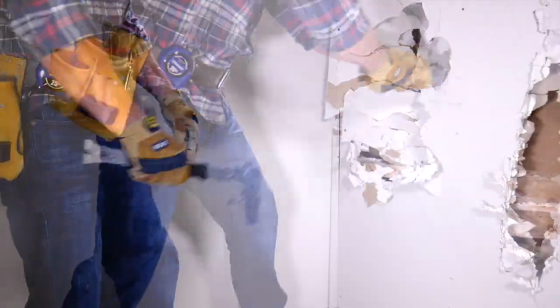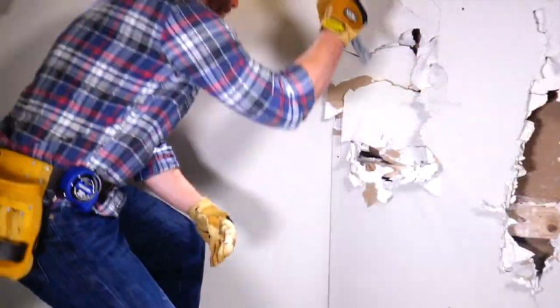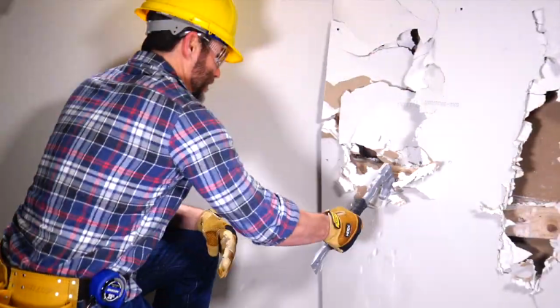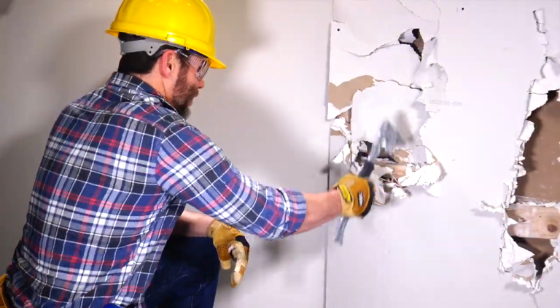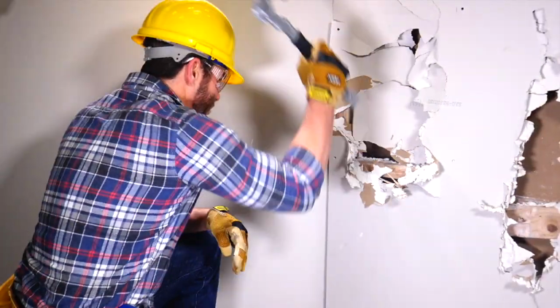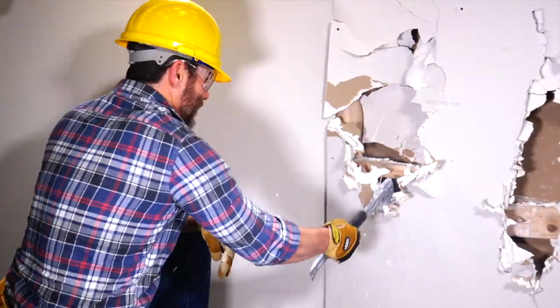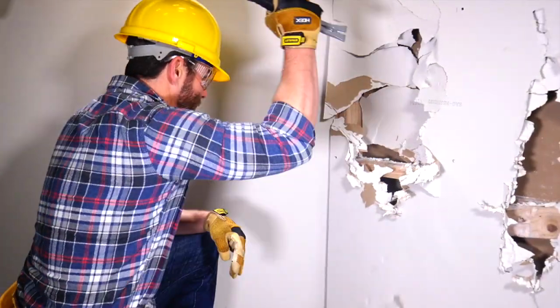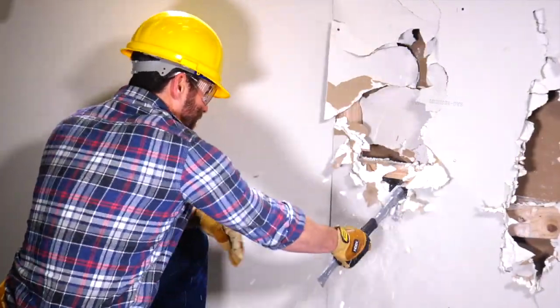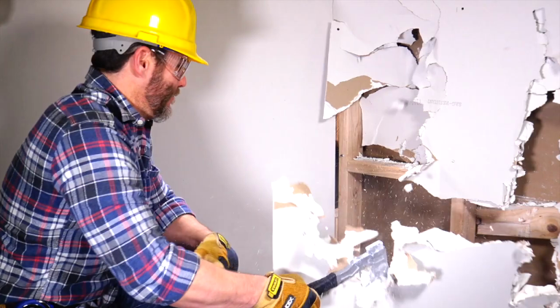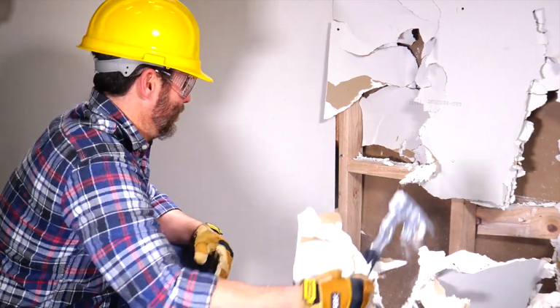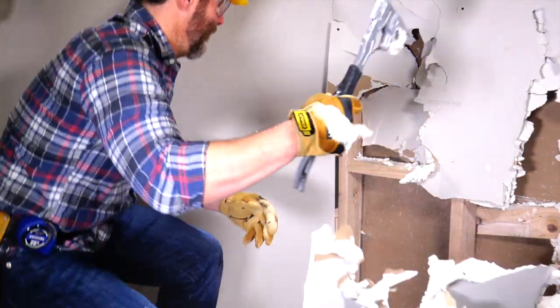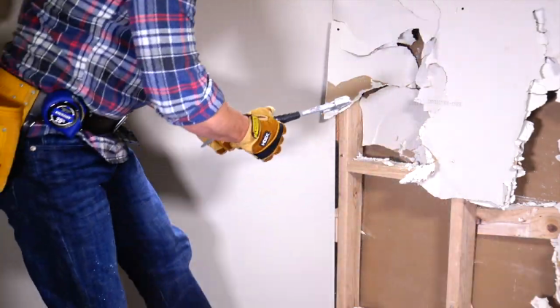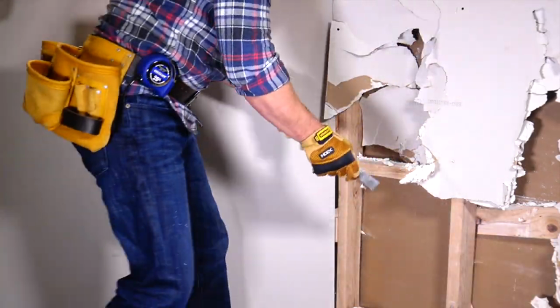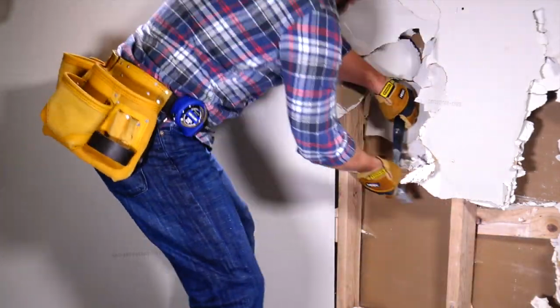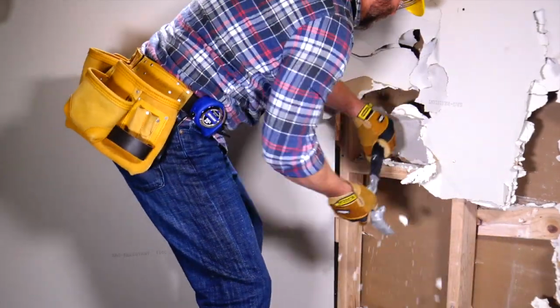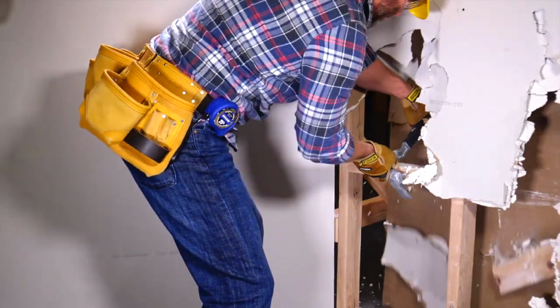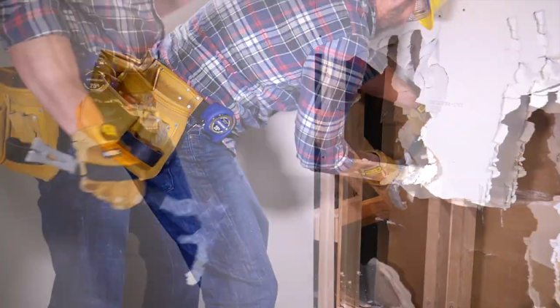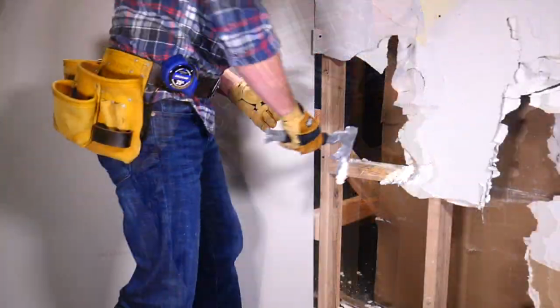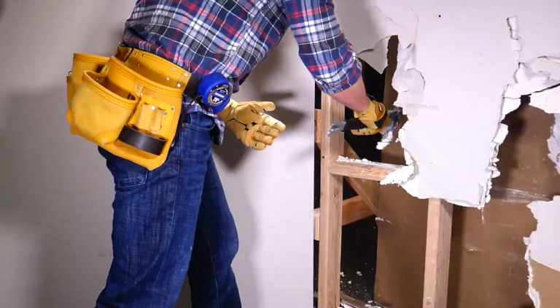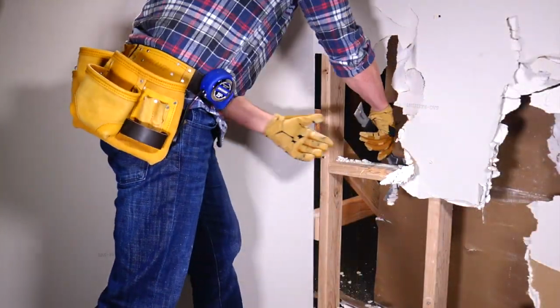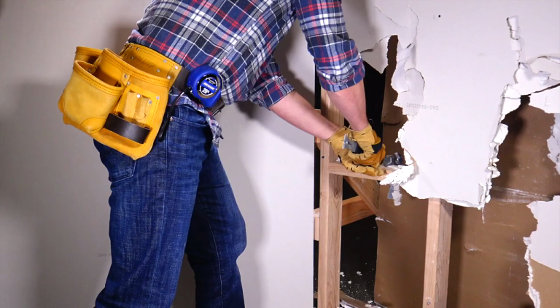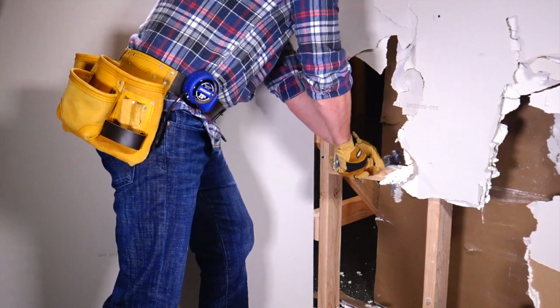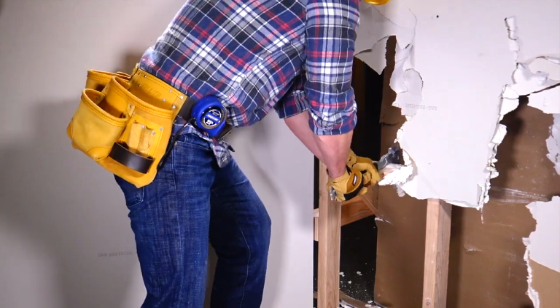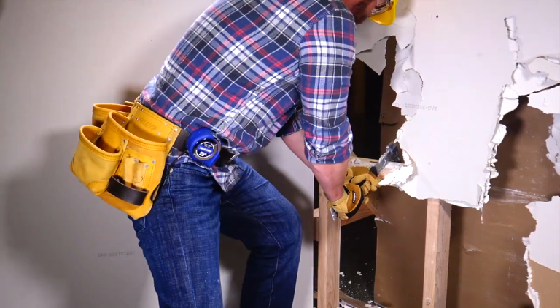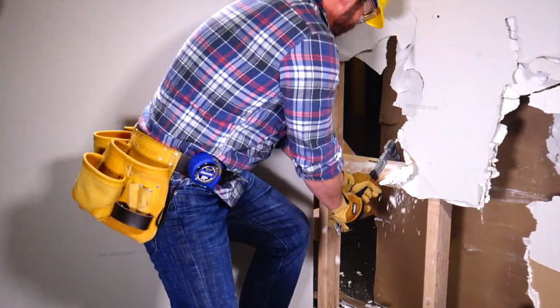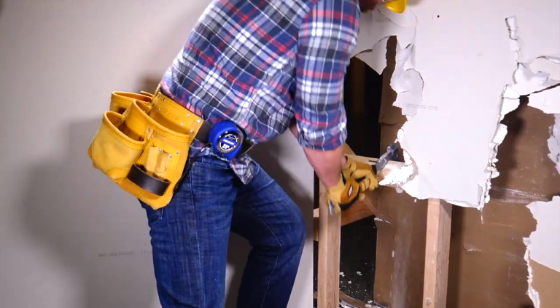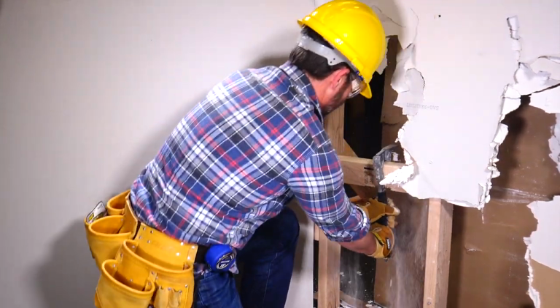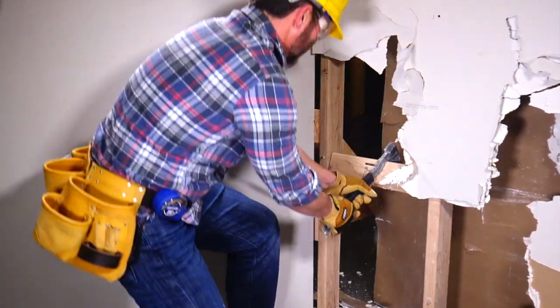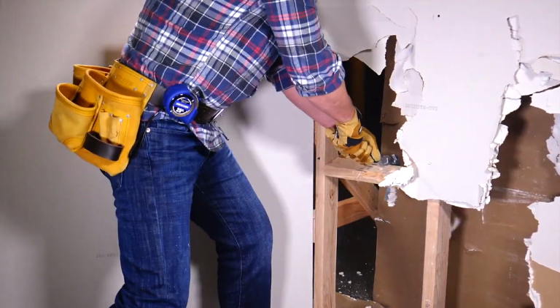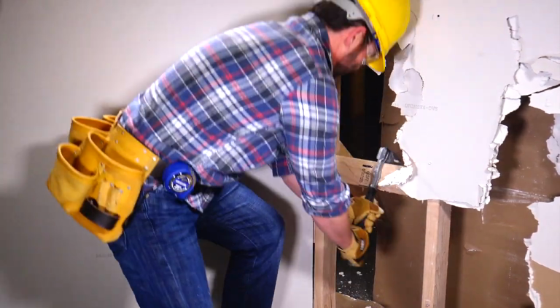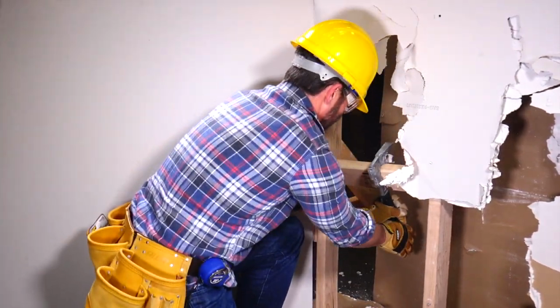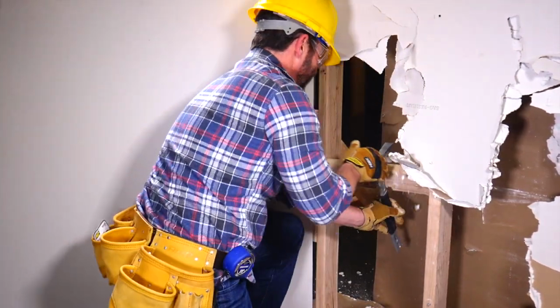You'll save time and money too. The Rage replaces multiple tools including a nail hit, sledge, pry bar, and nail pull. In fact, the Rage offers seven different functions all in one brutally effective tool.